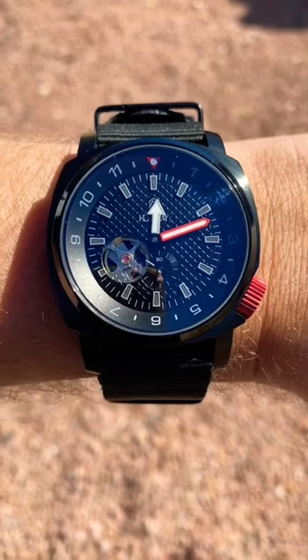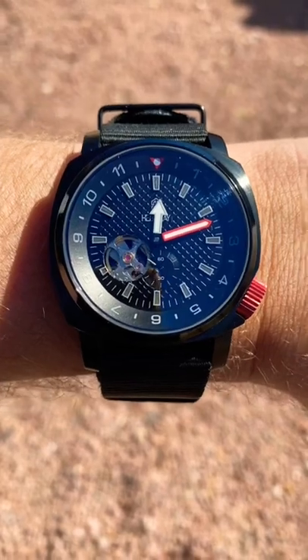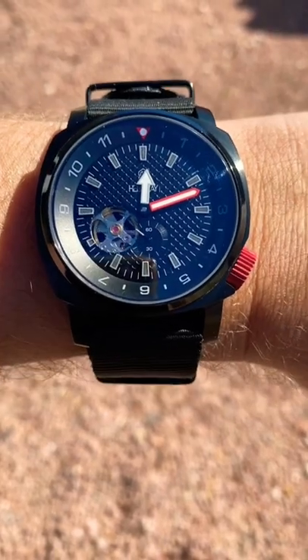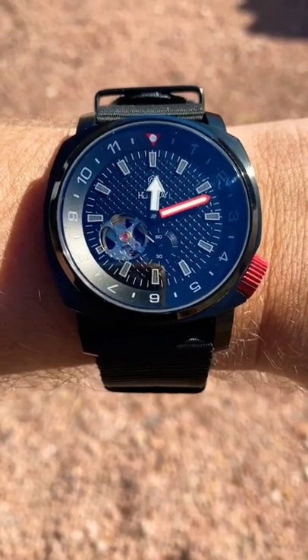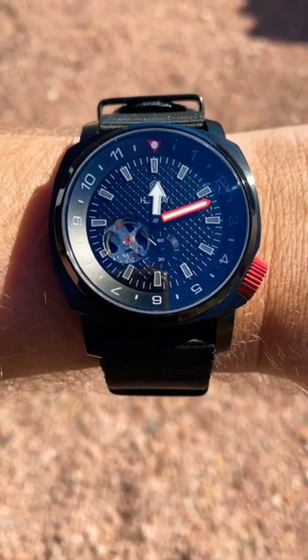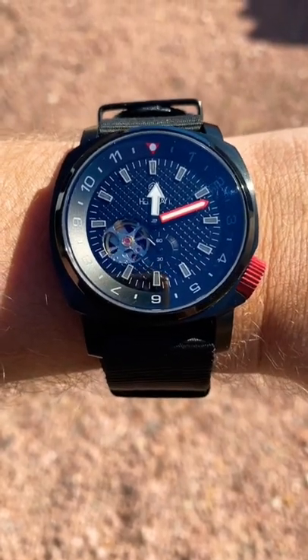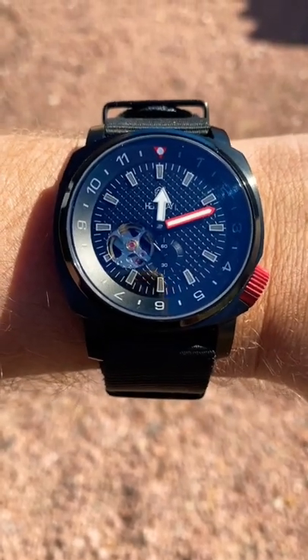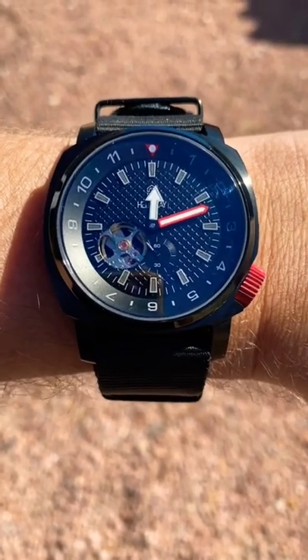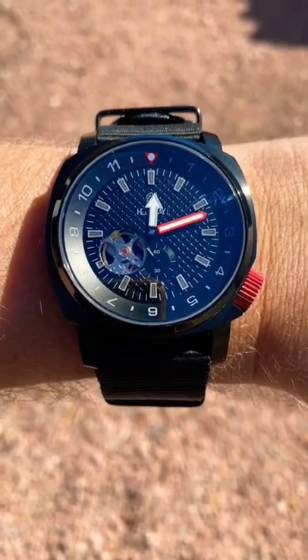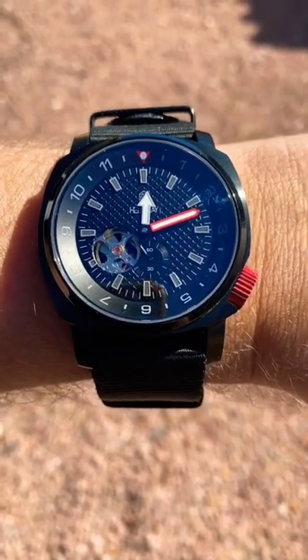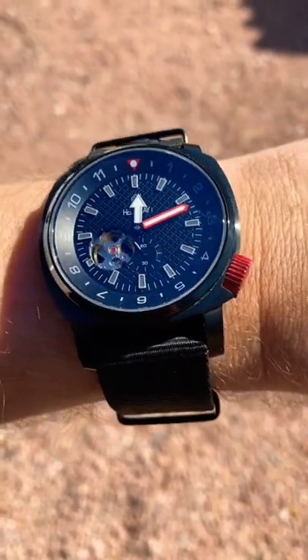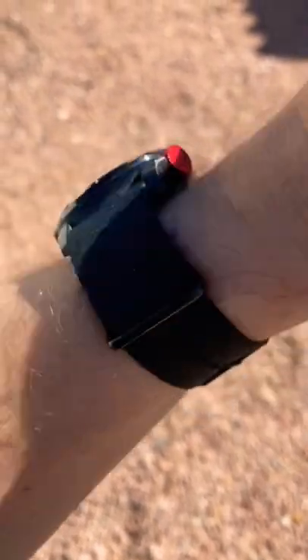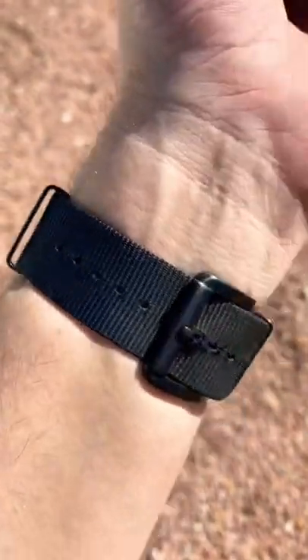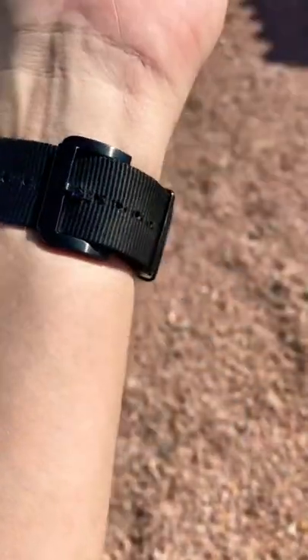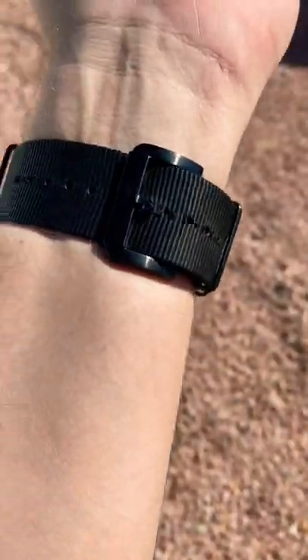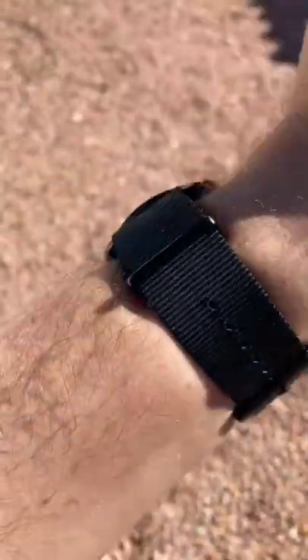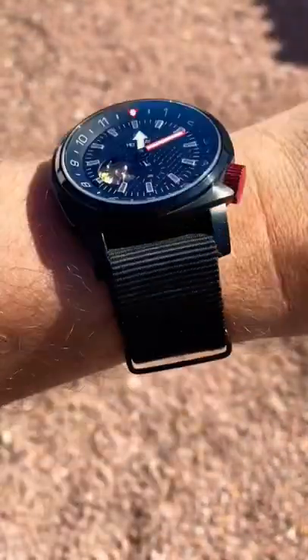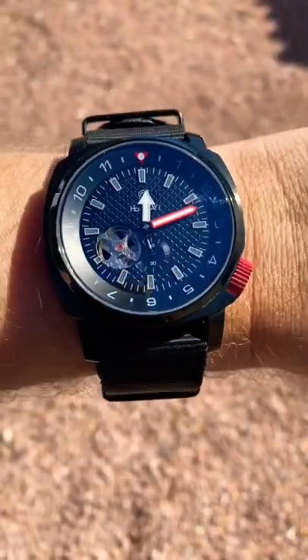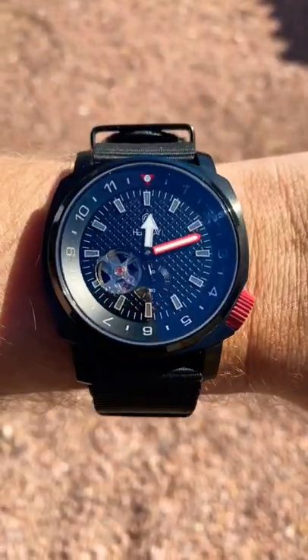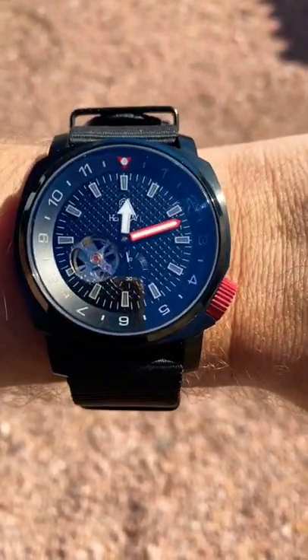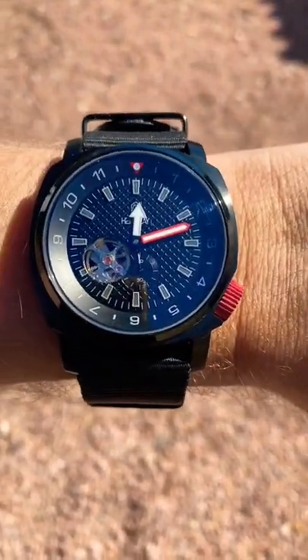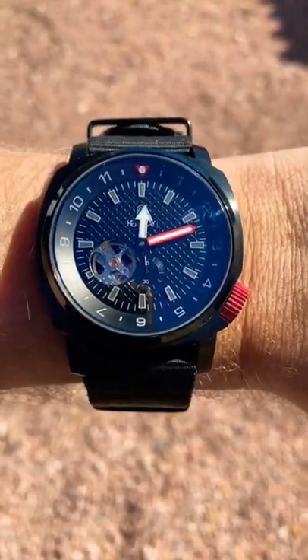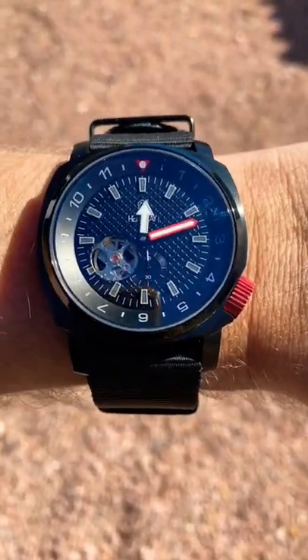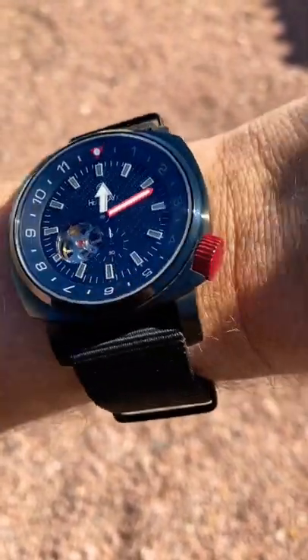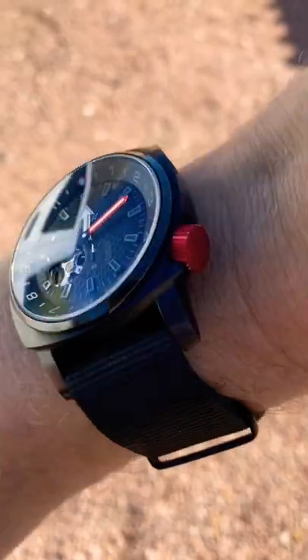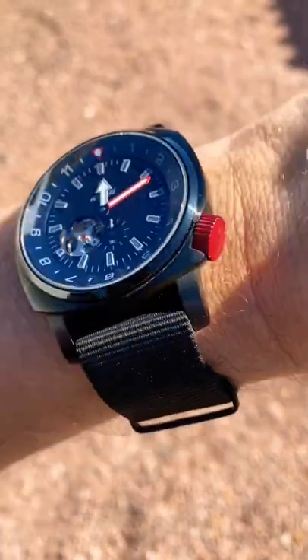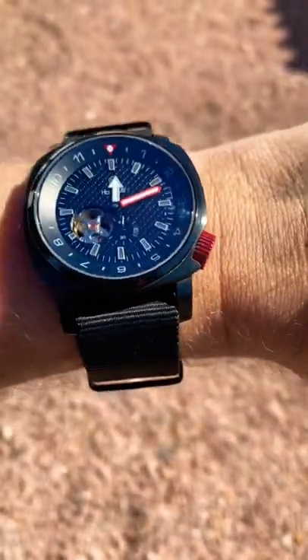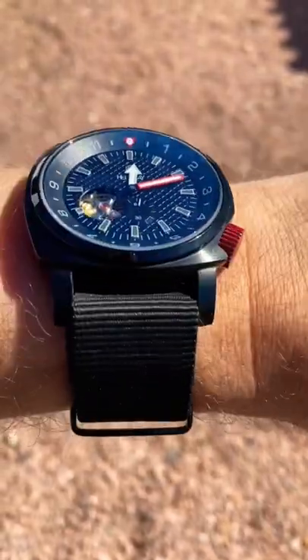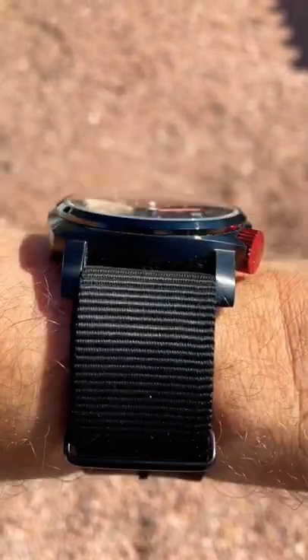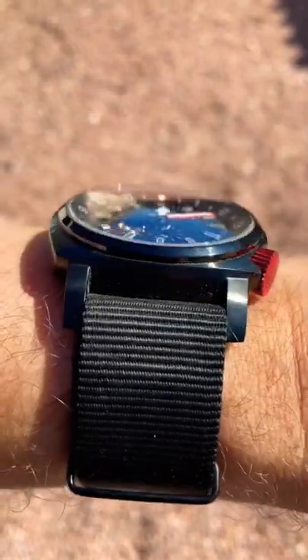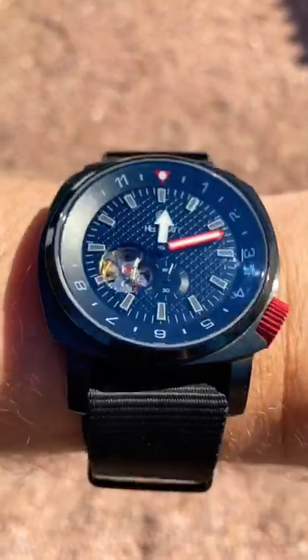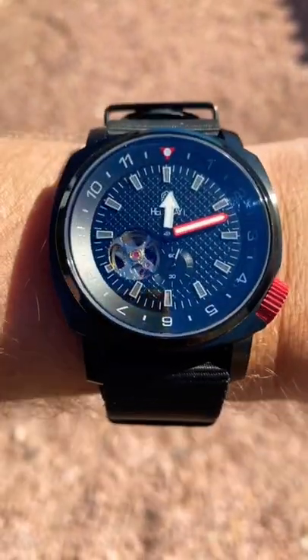What's up everyone? The watch of the day today is the Hellgray Bomber. This is a watch I purchased from Hellgray off of Kickstarter quite some time ago and it is a favorite — it gets worn quite a bit.